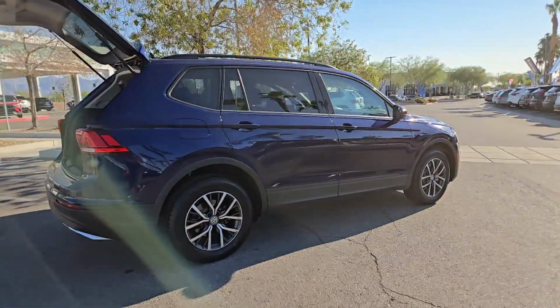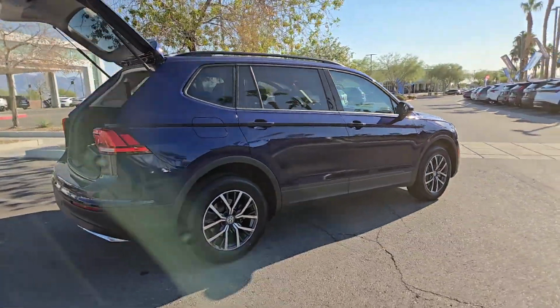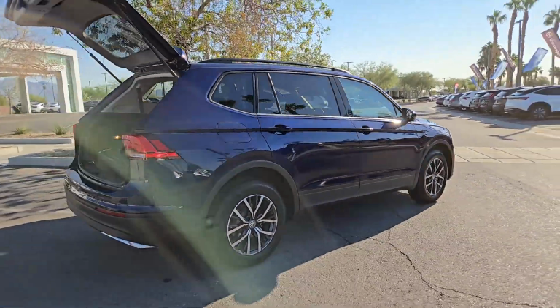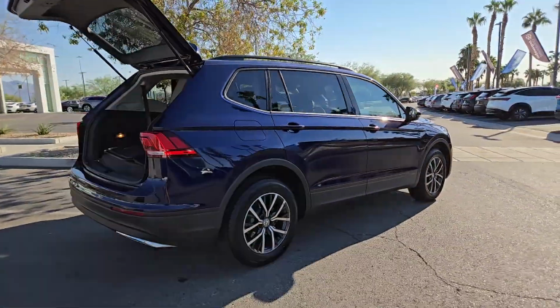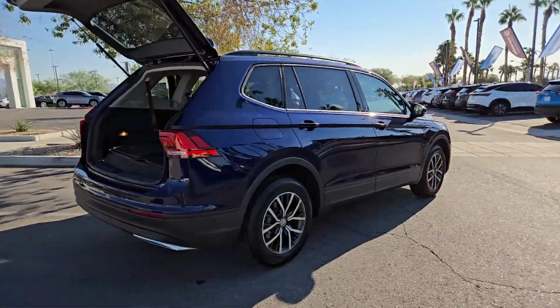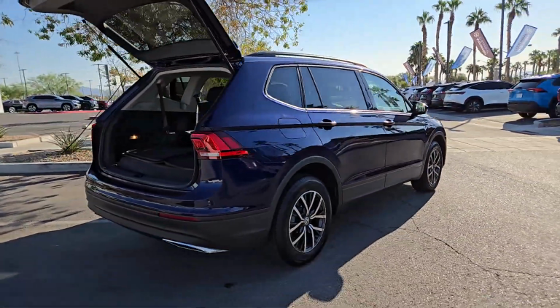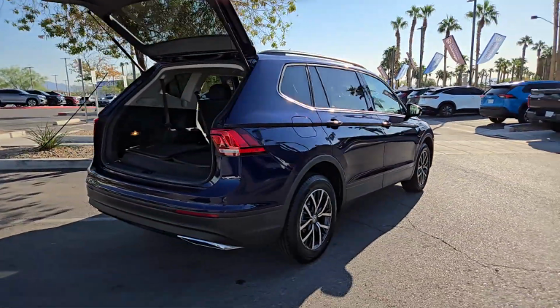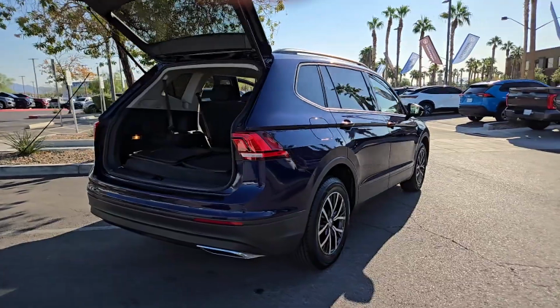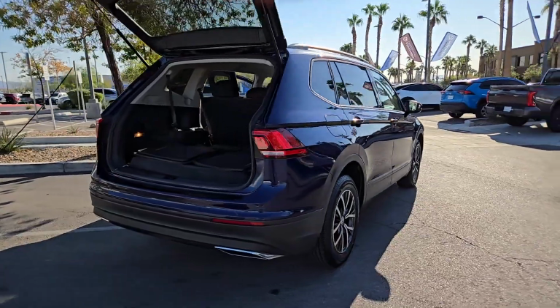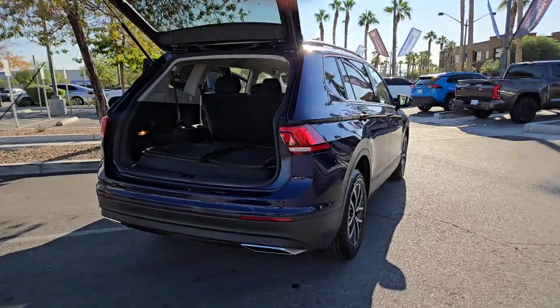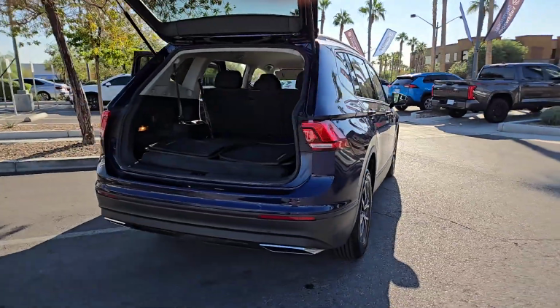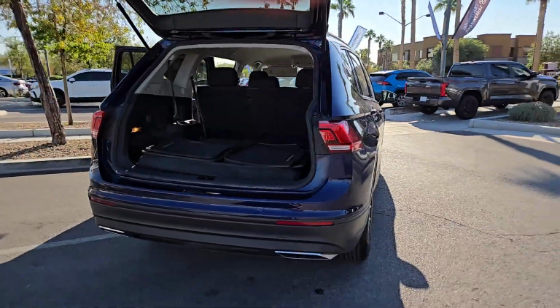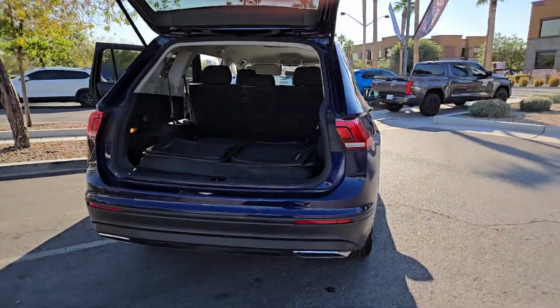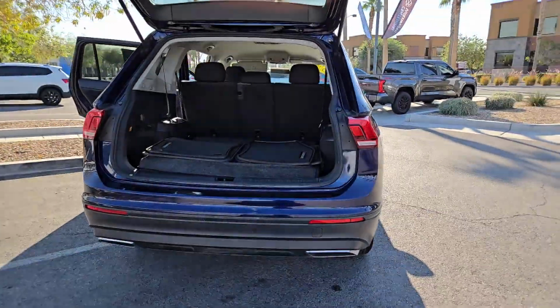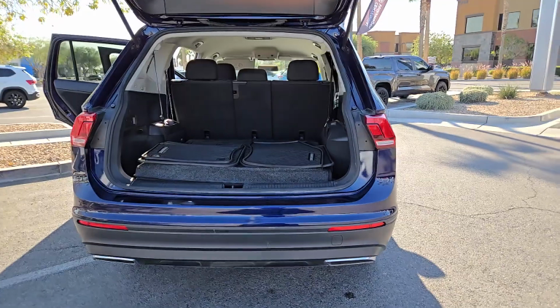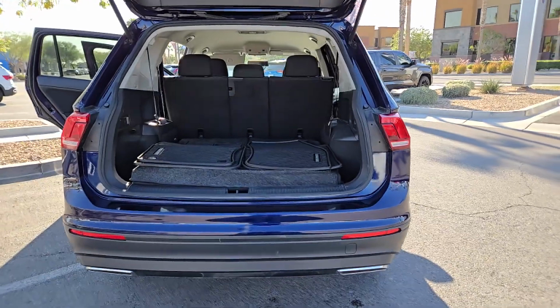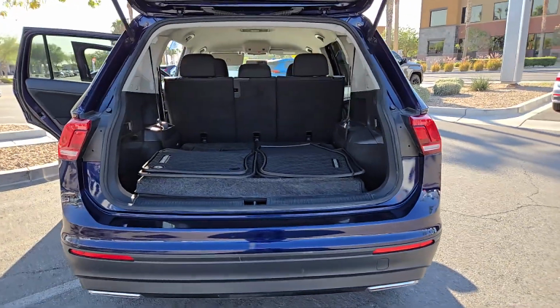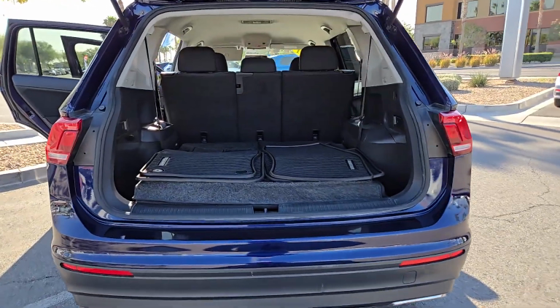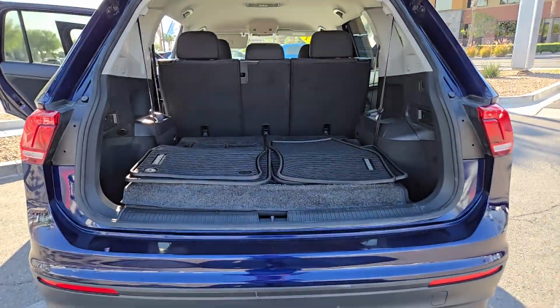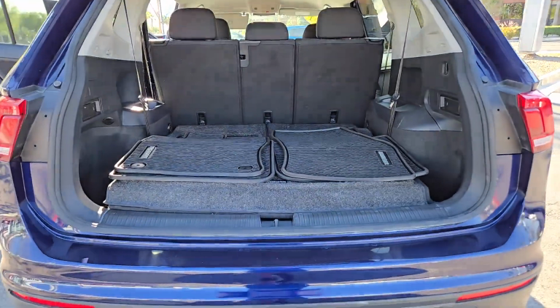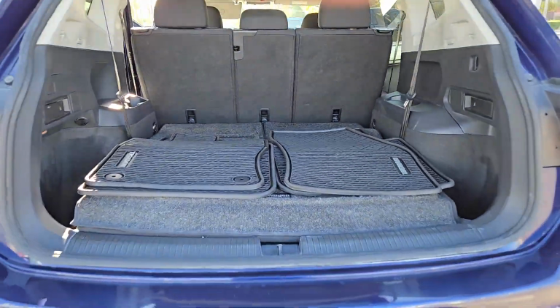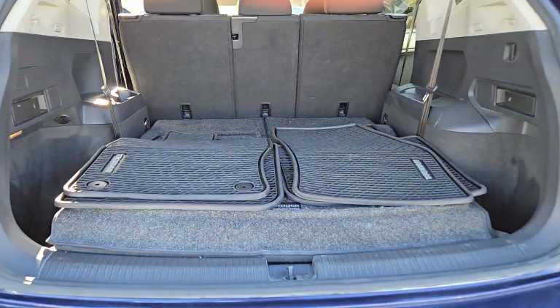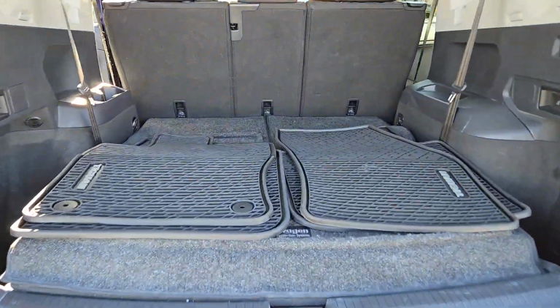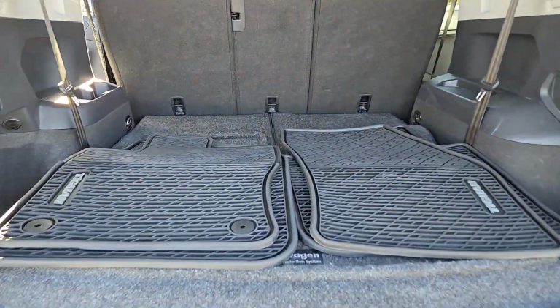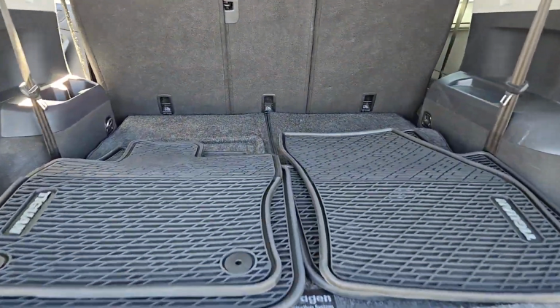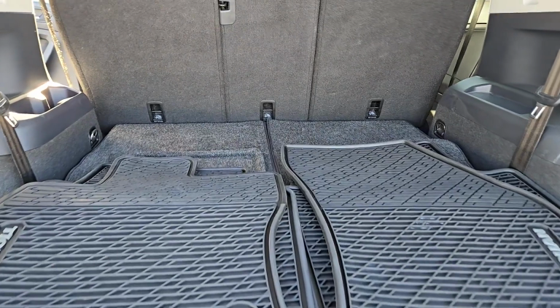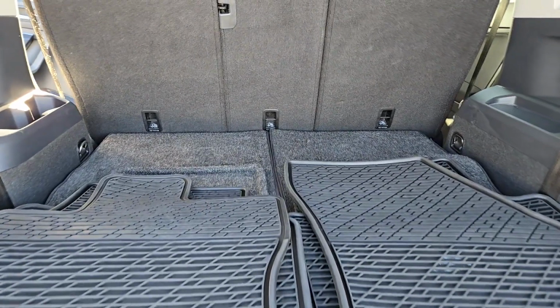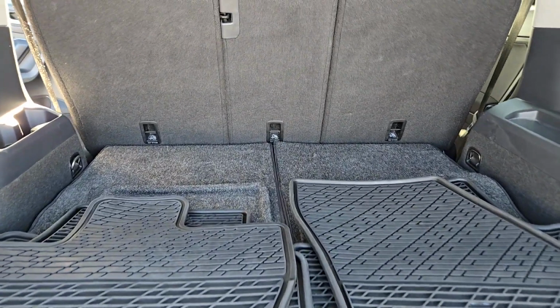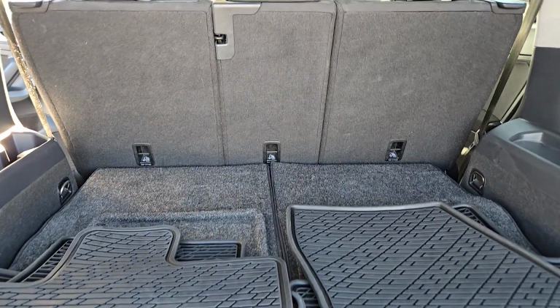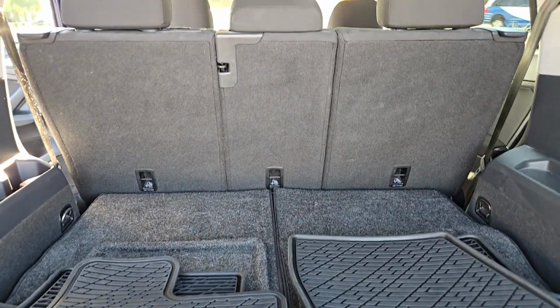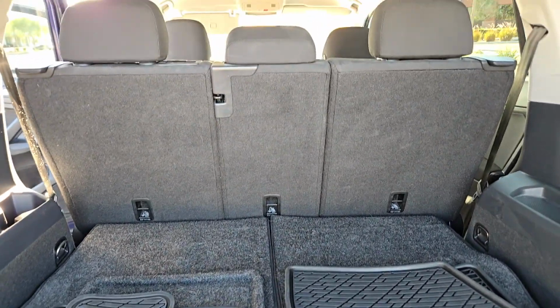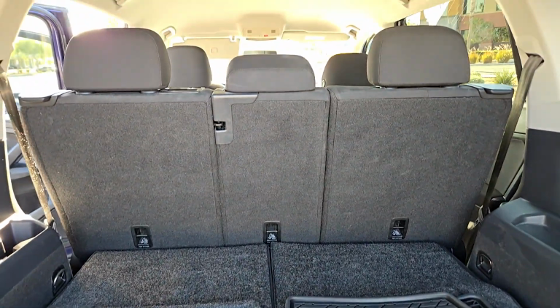This versatile Tiguan was built to keep up with your family's busy lifestyle. Standout fuel efficiency, available third-row seating, flexible interior configuration, and advanced safety and connectivity tech make road trips and errands easier than ever before.